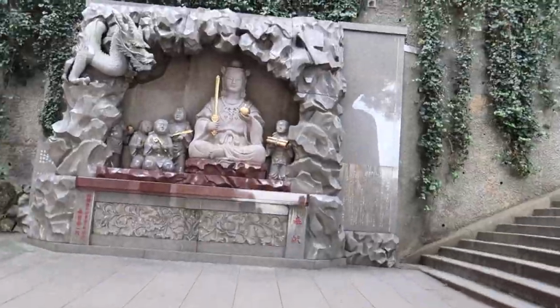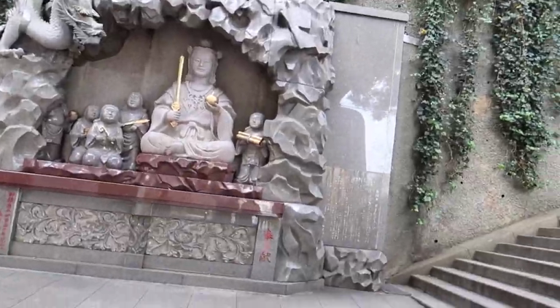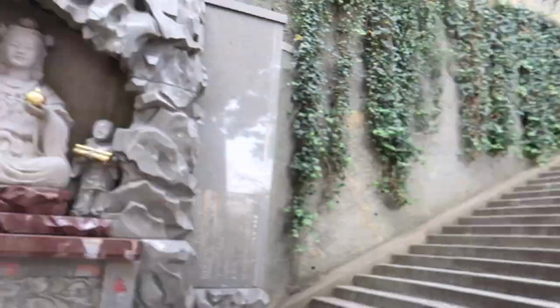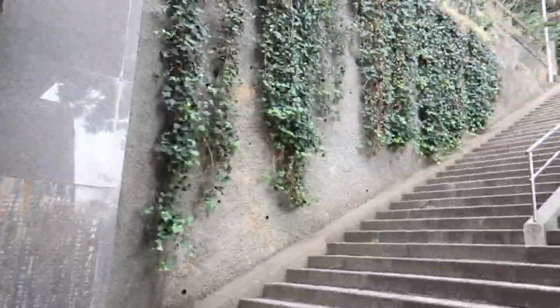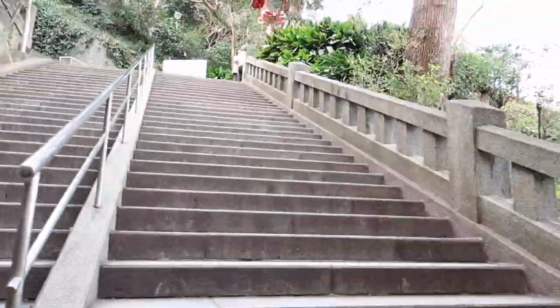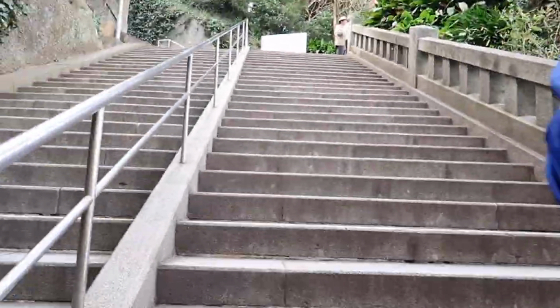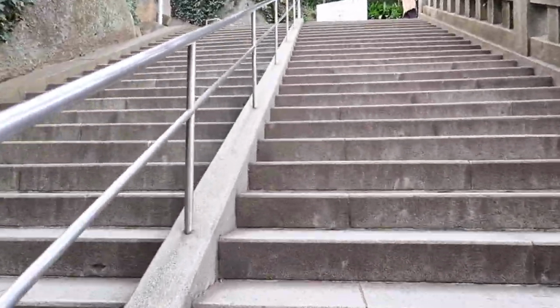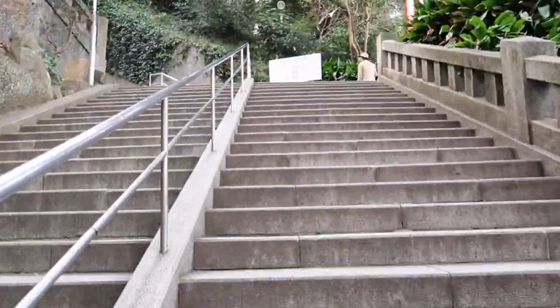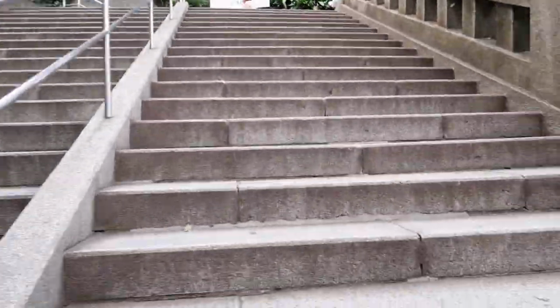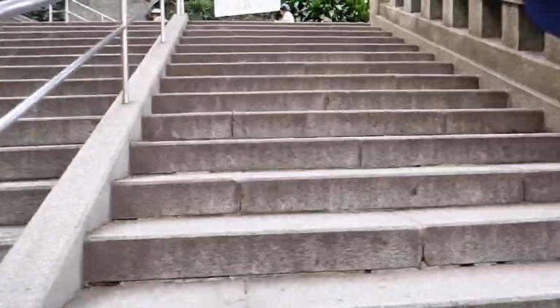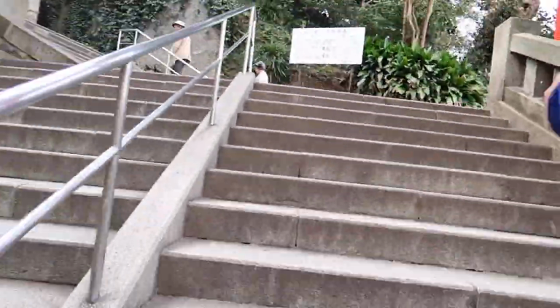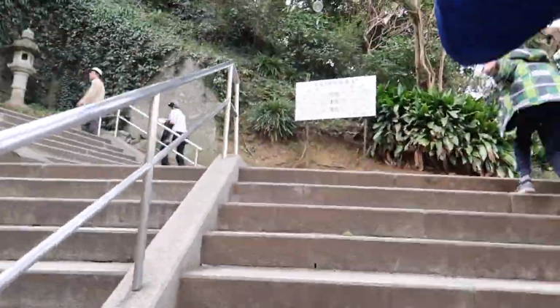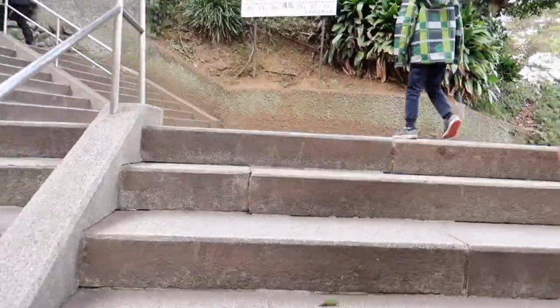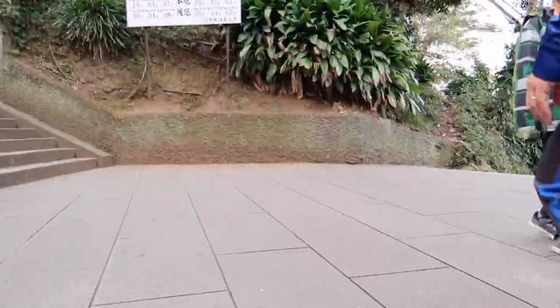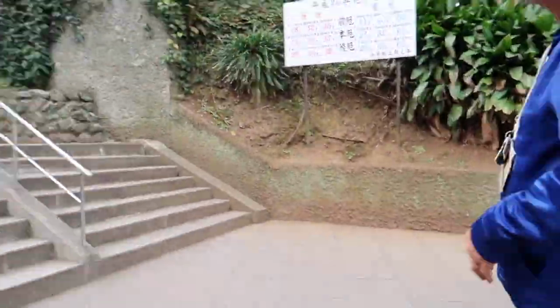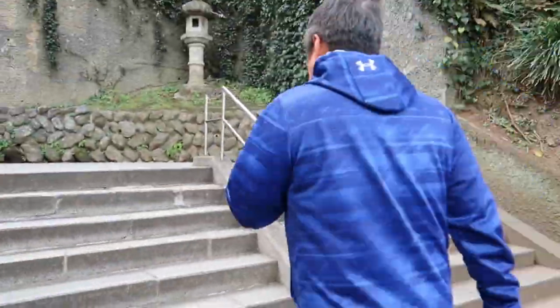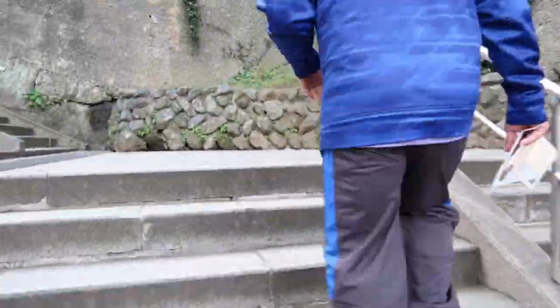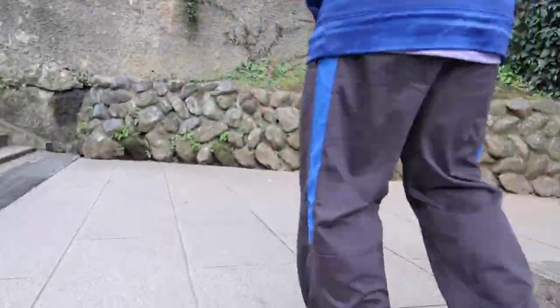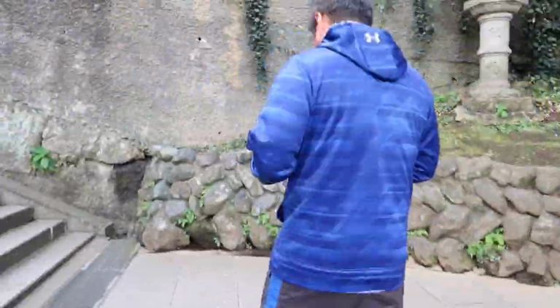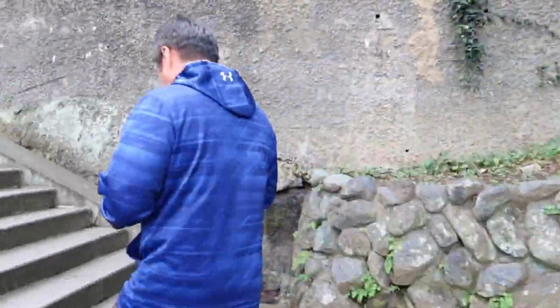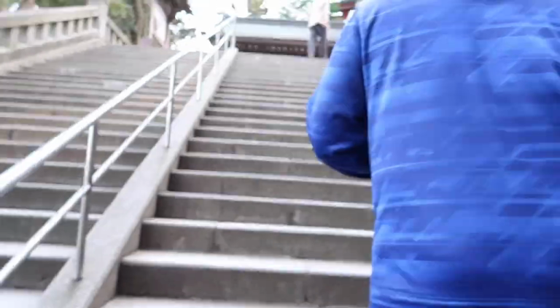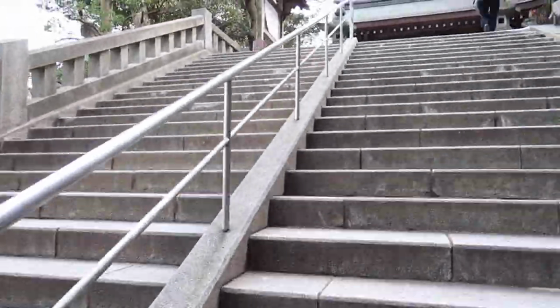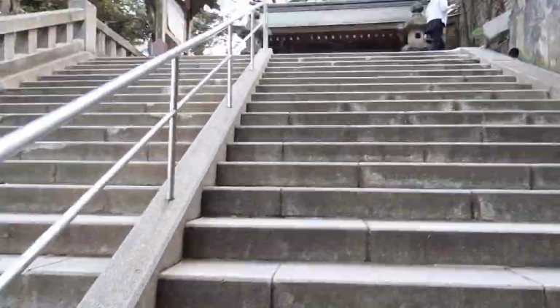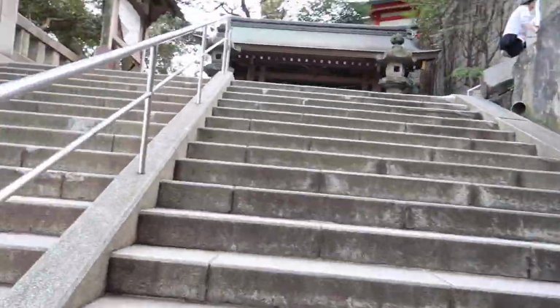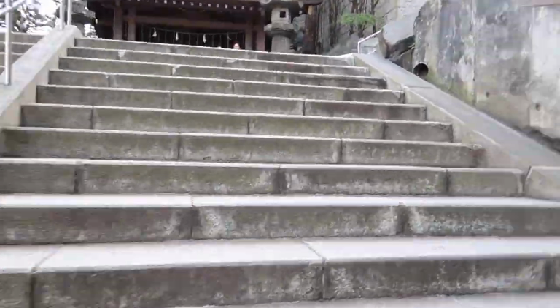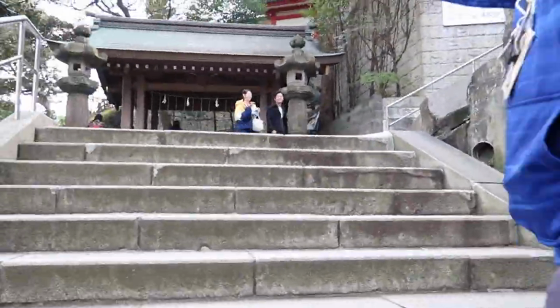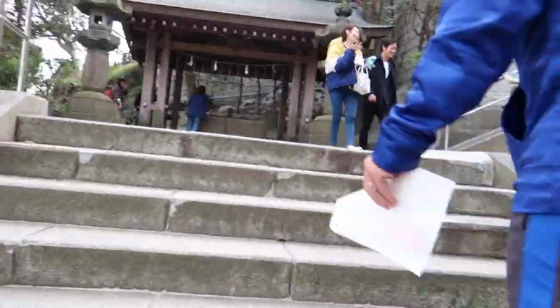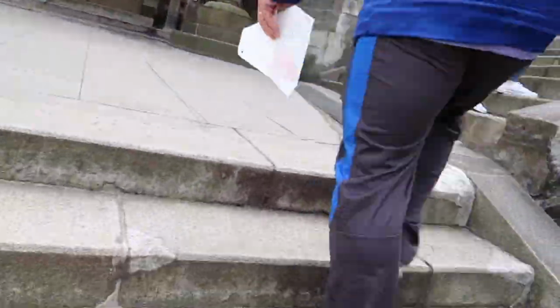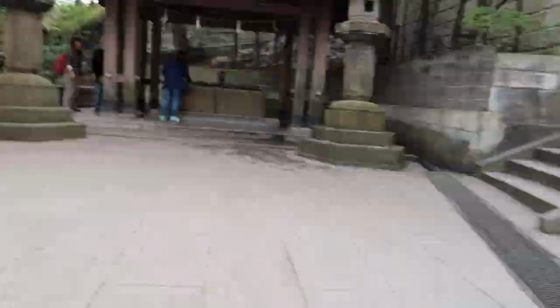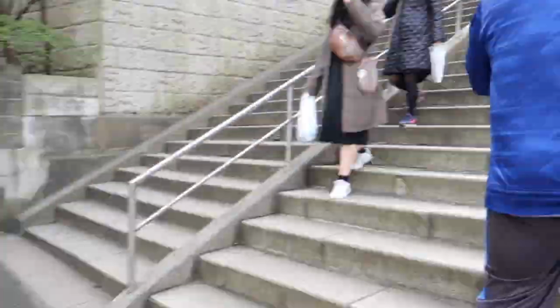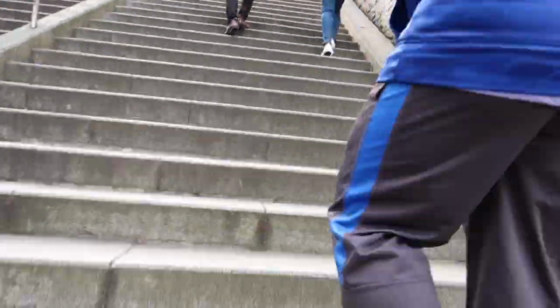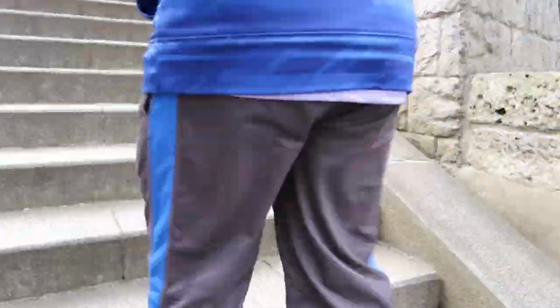I would advise you to wear something comfortable when you're heading towards Enoshima Shrine, because there are so many stairs and a lot of walking involved around Enoshima Island in general.